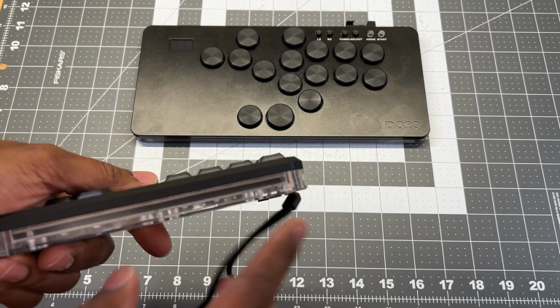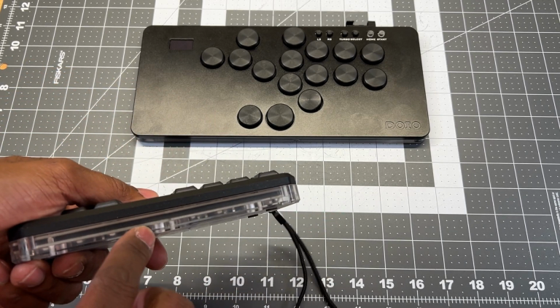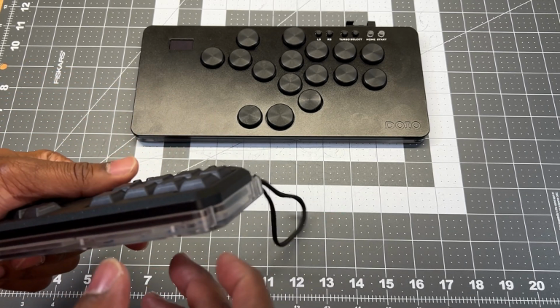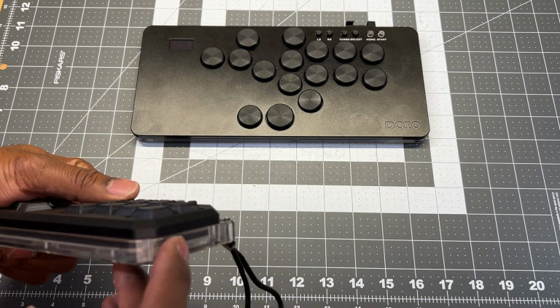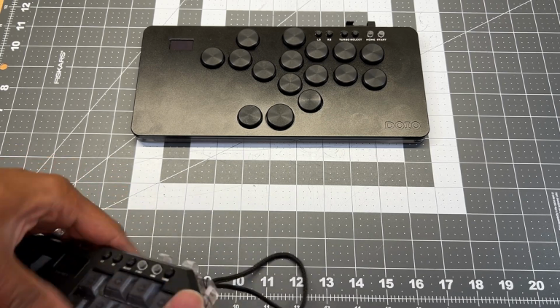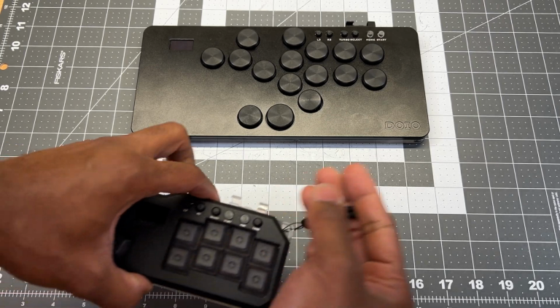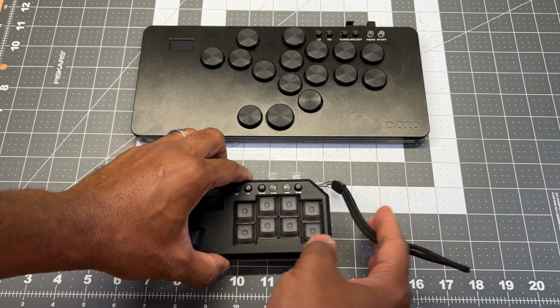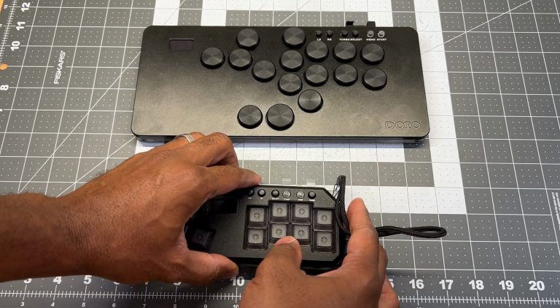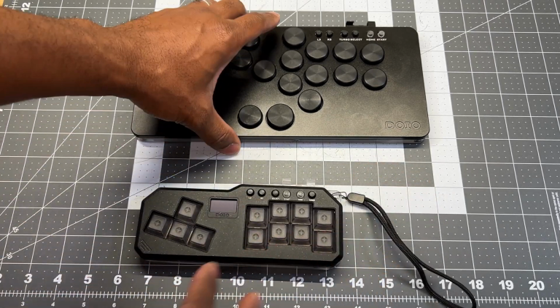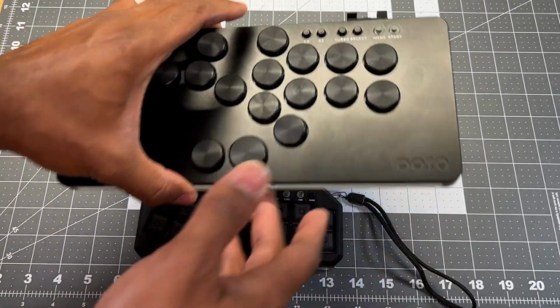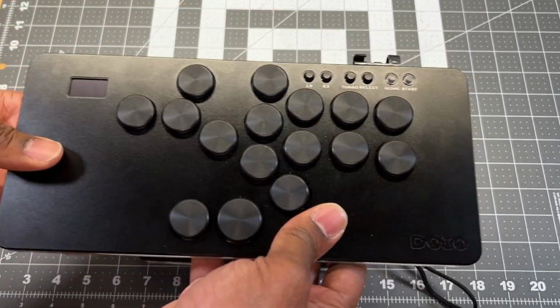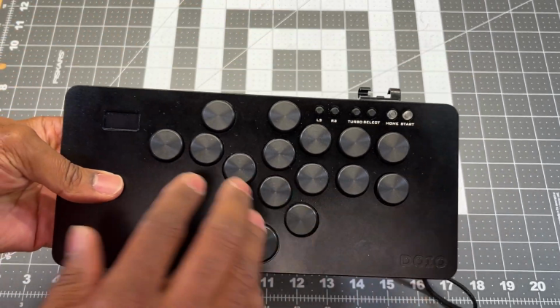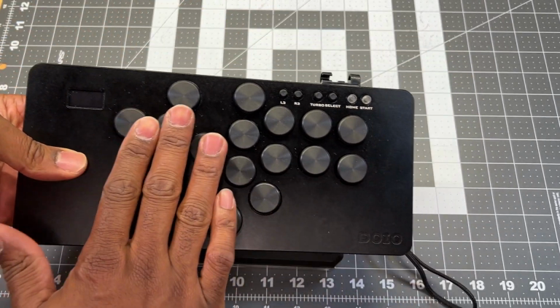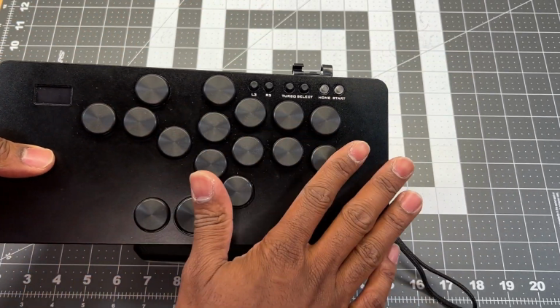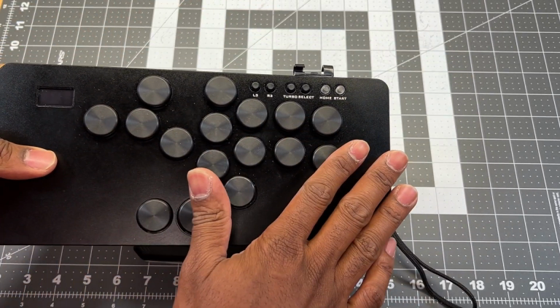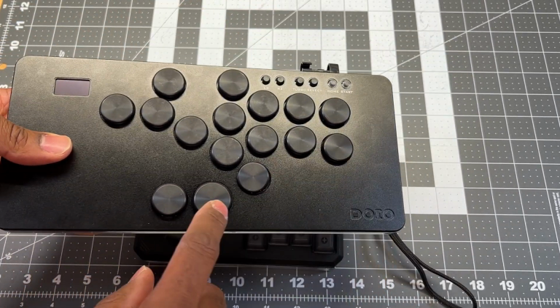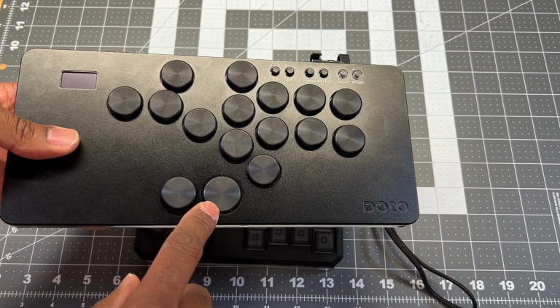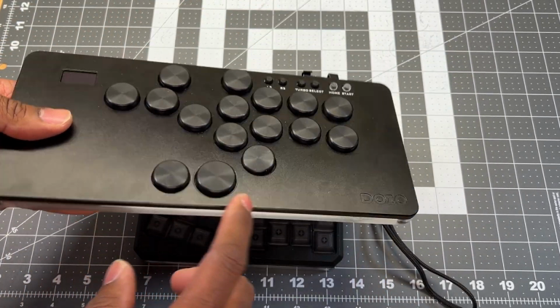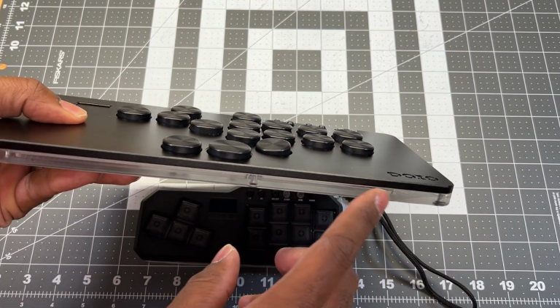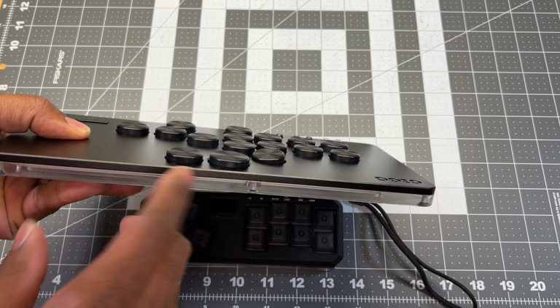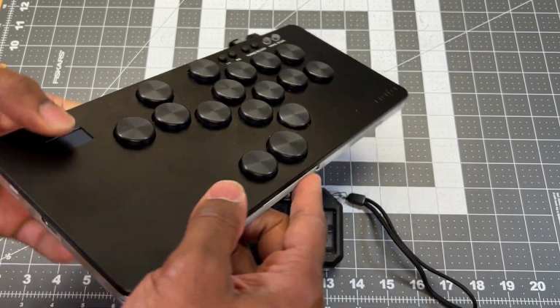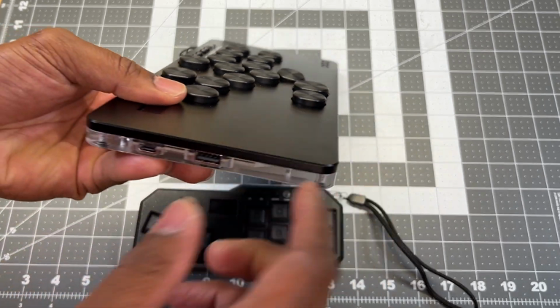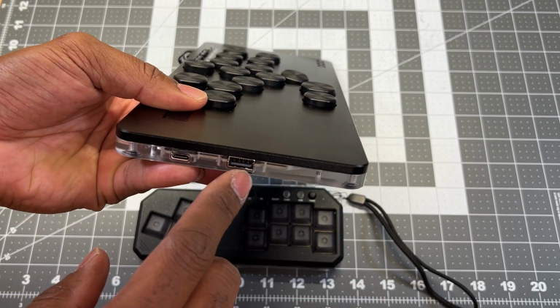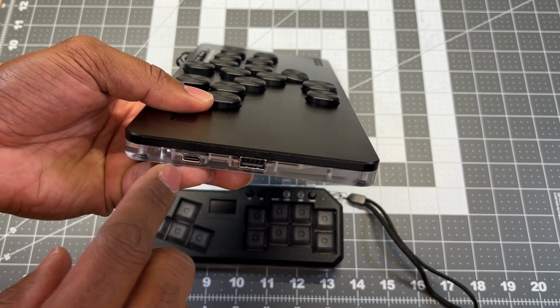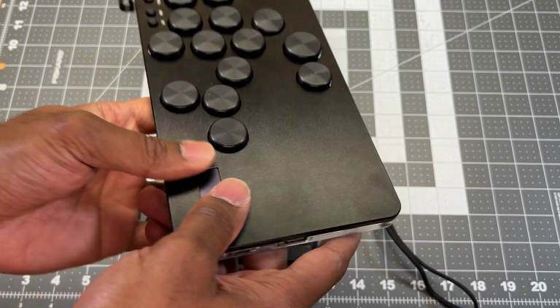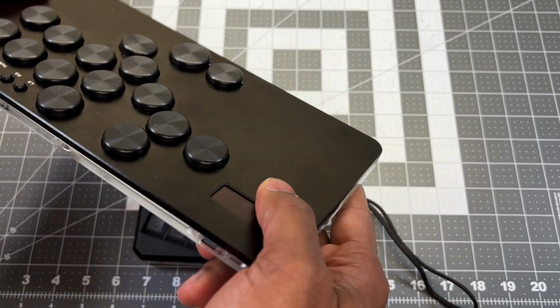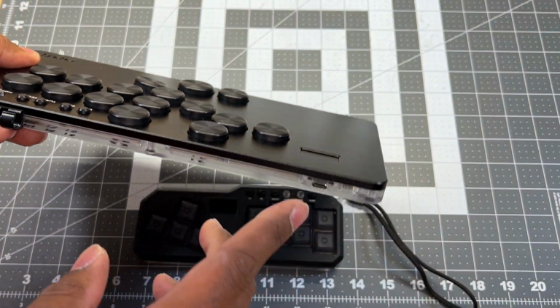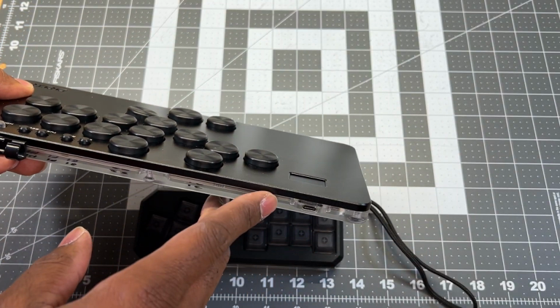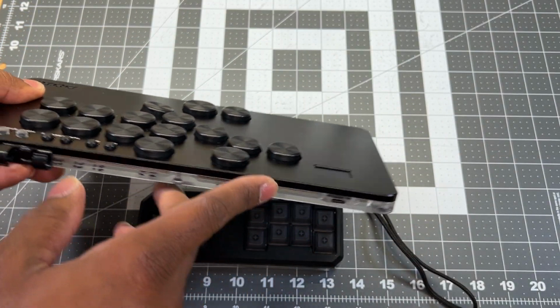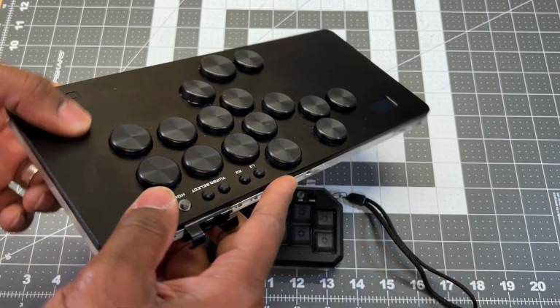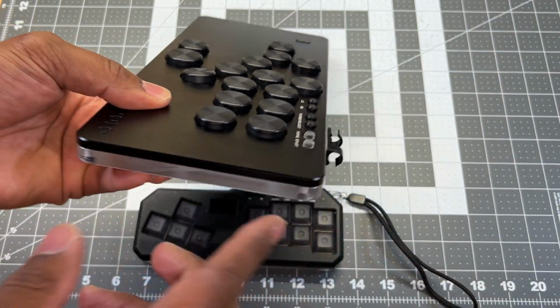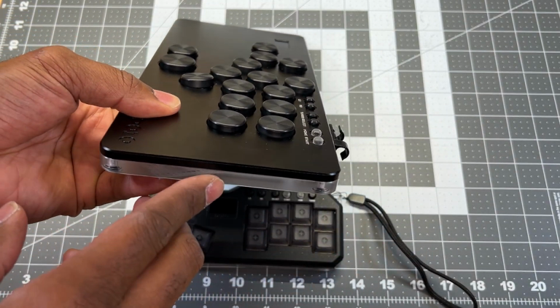The HitPad Standard has small buttons across the top and one large button on the bottom, with a pass-through port and power port on top and nothing on the sides or bottom.